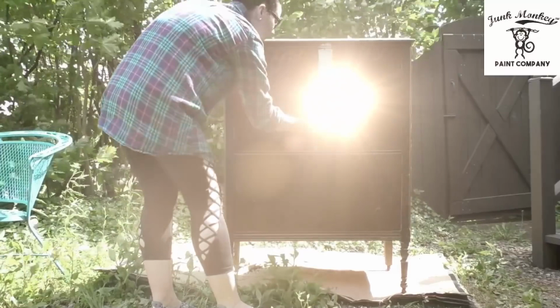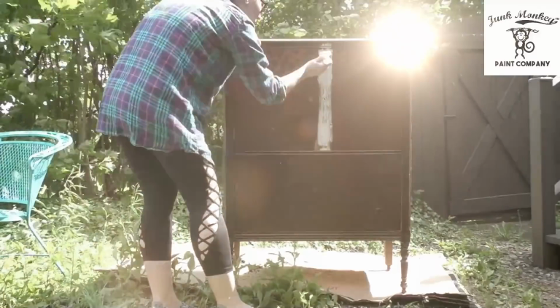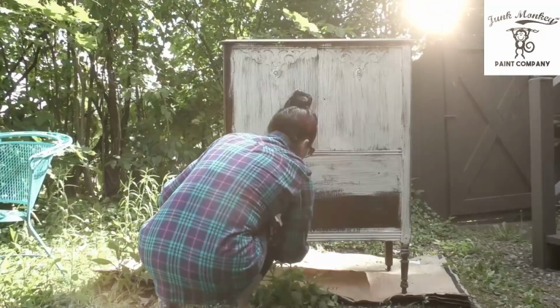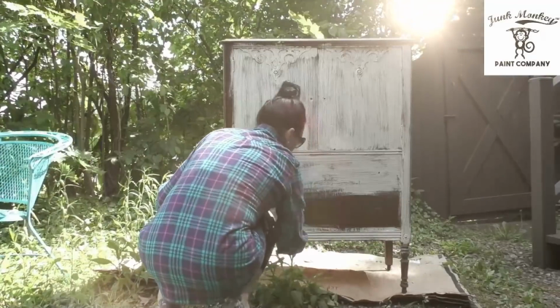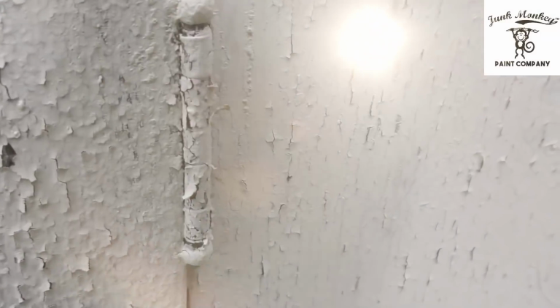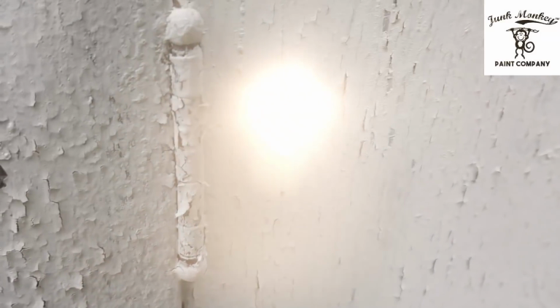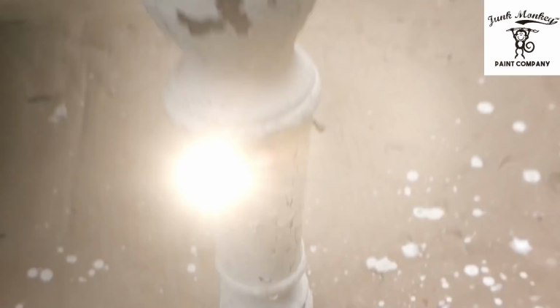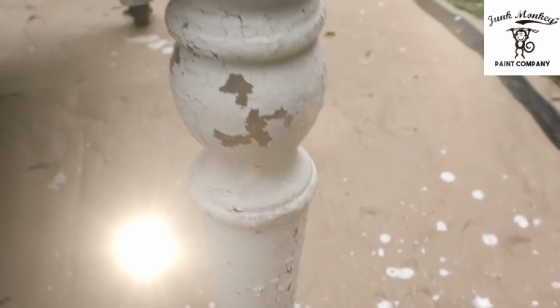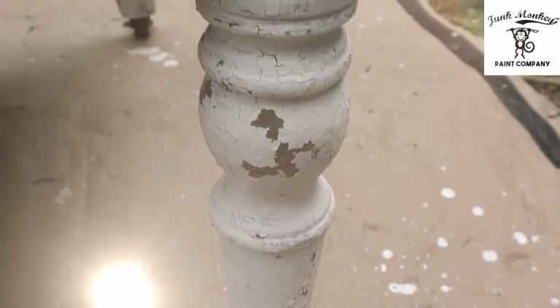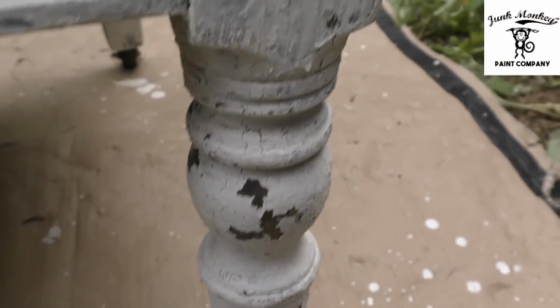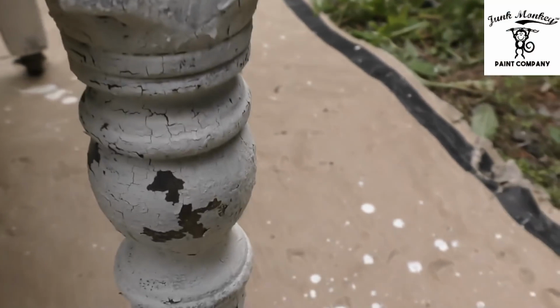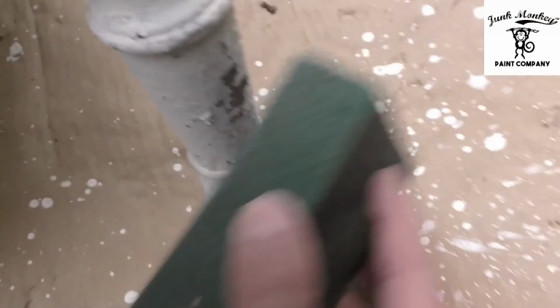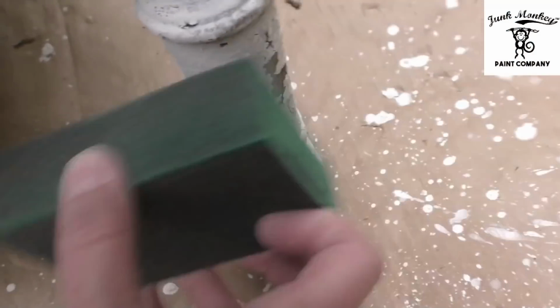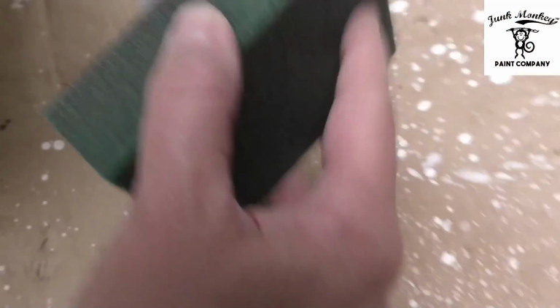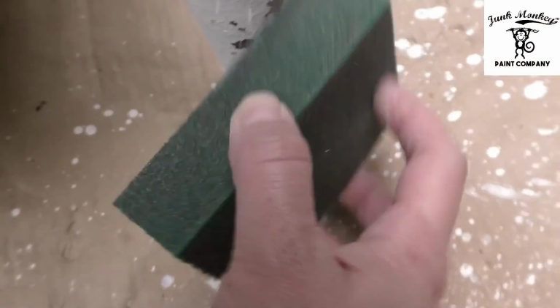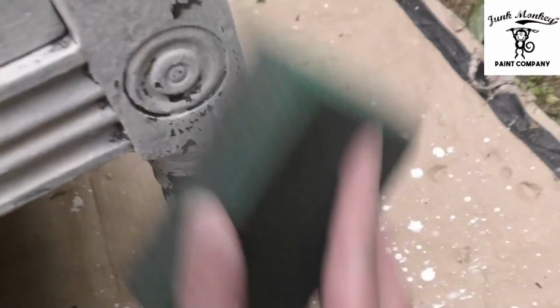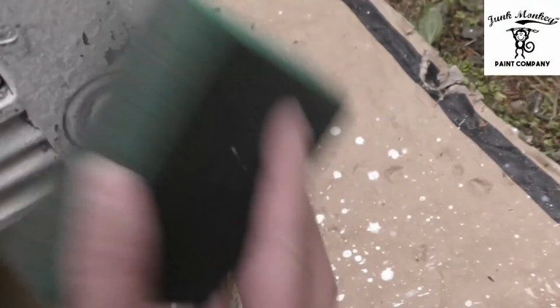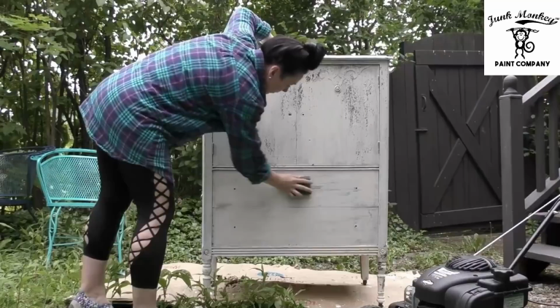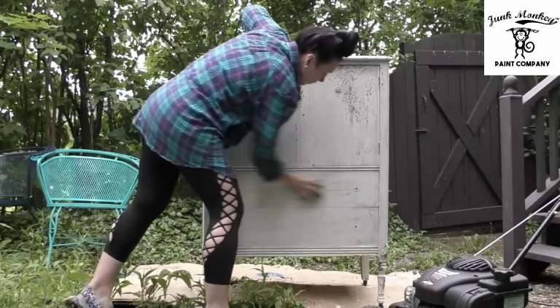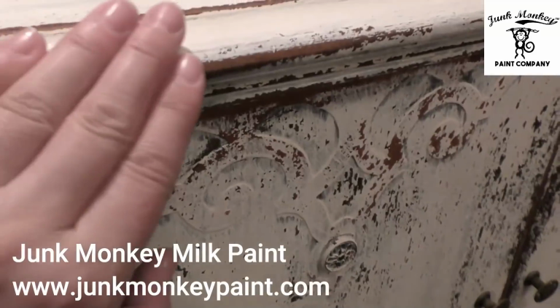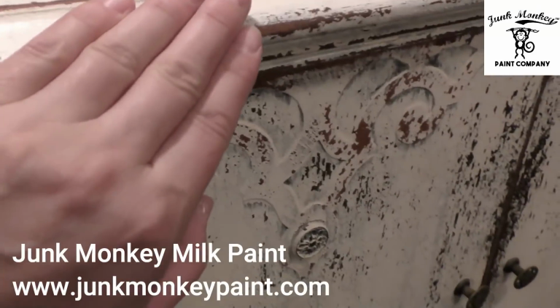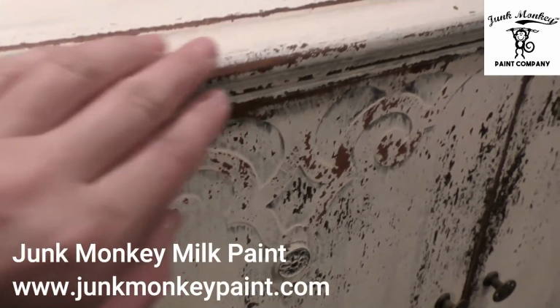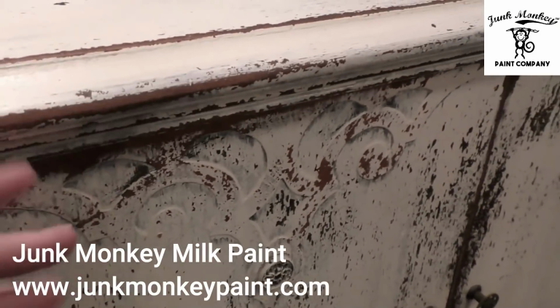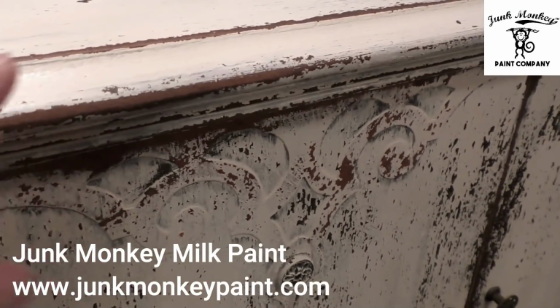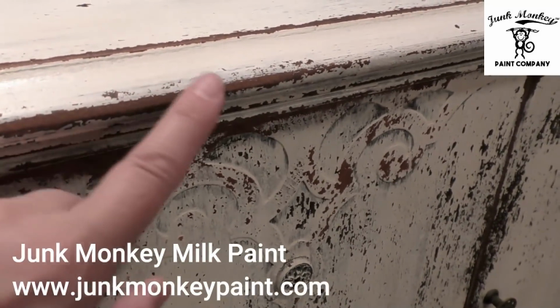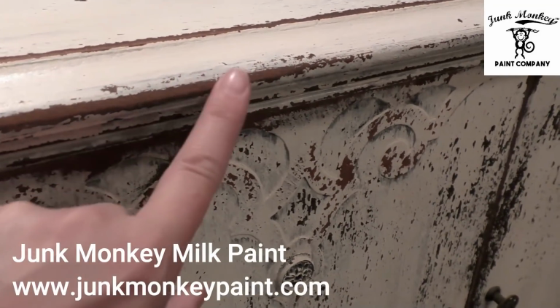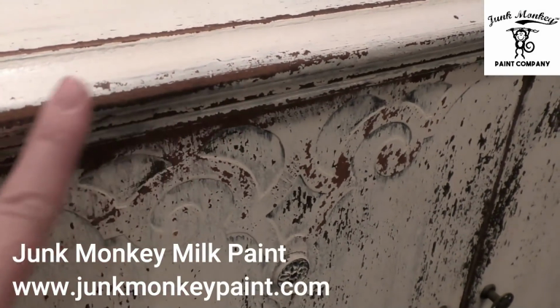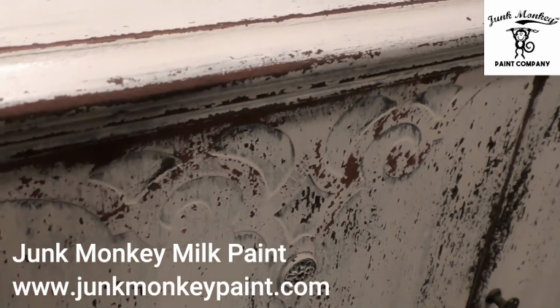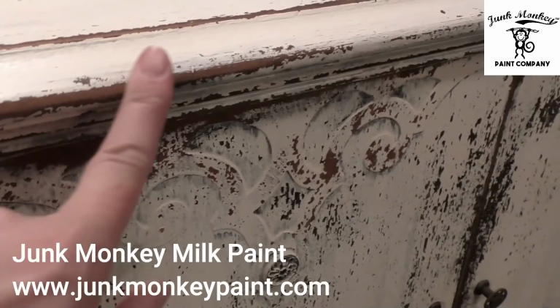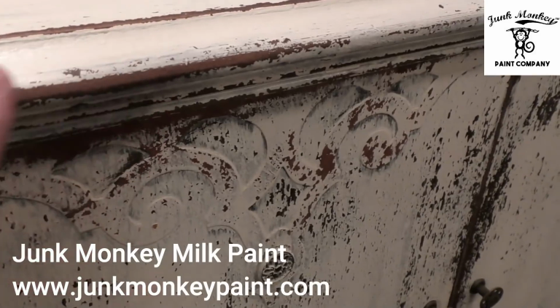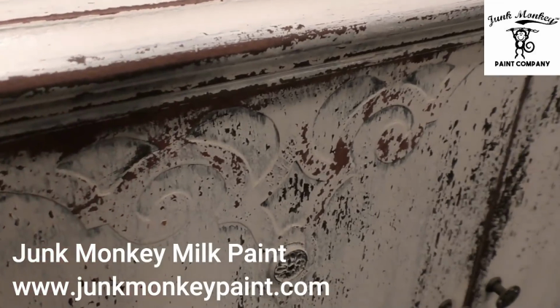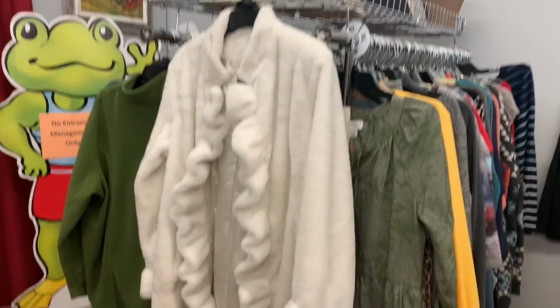Friends, this channel is powered by Junk Monkey Paint, which is our very own brand of paint that me and Matt created together to flip our thrift store finds for resale. Great for all kinds of projects that just need some extra love. Grab a brush, go bananas.